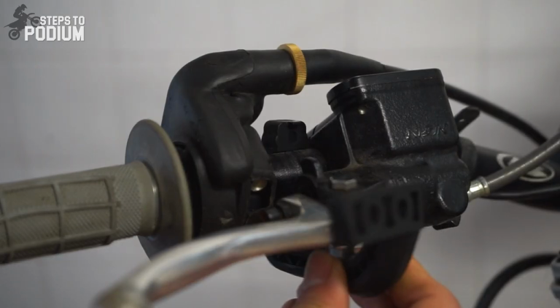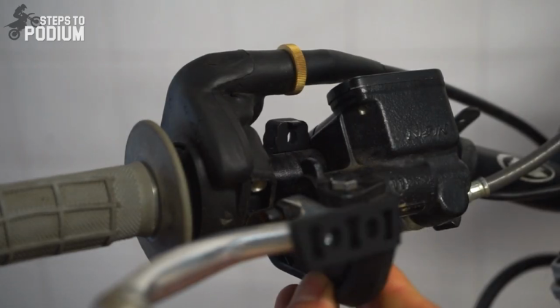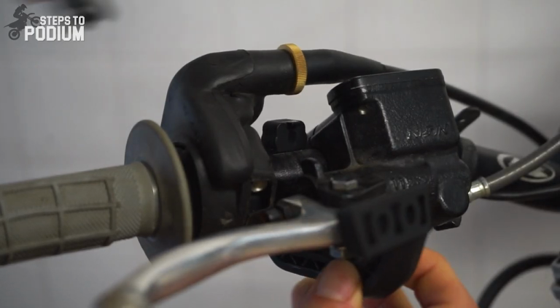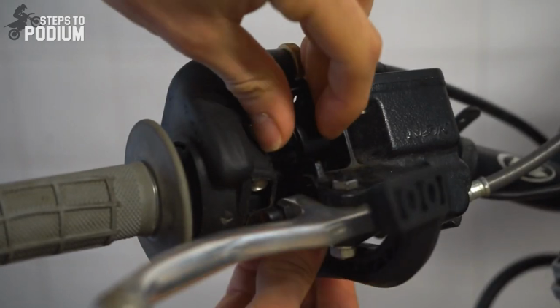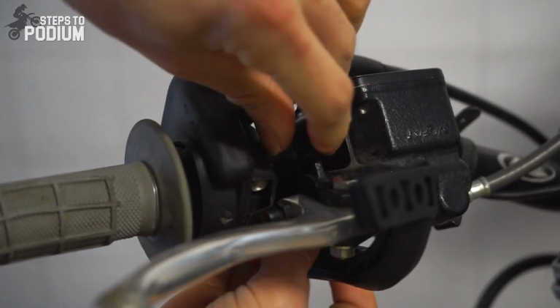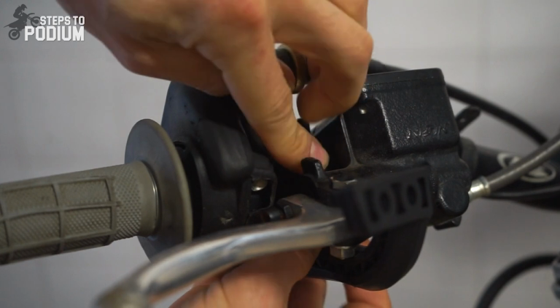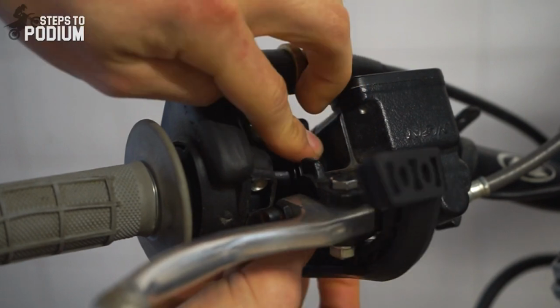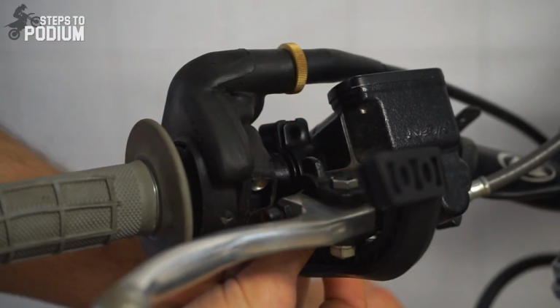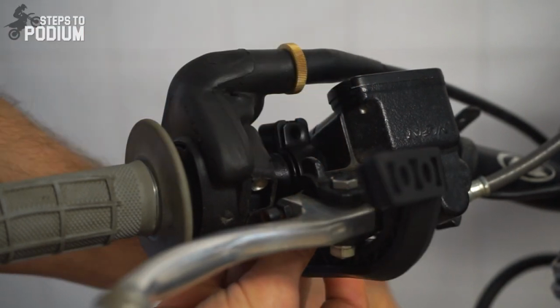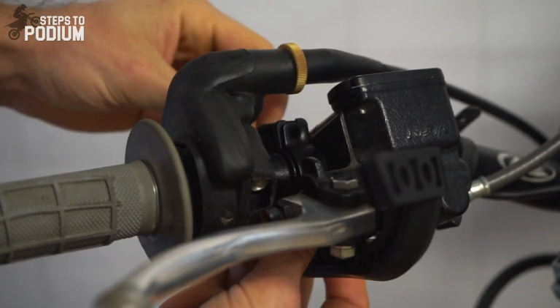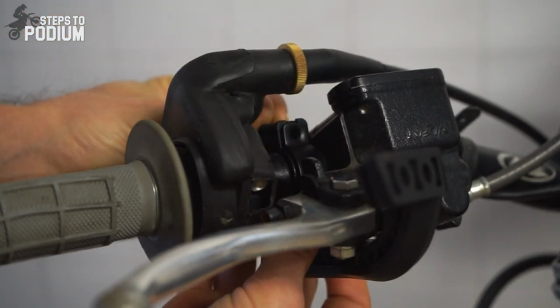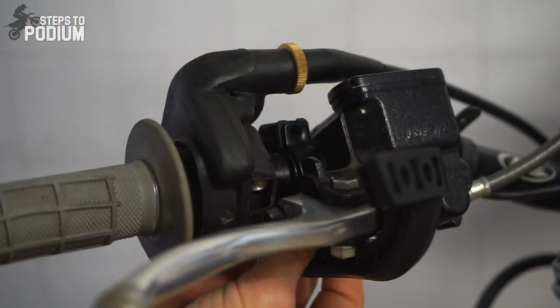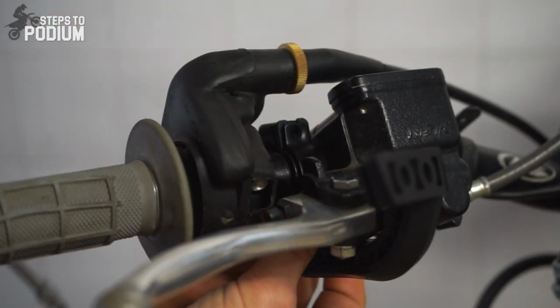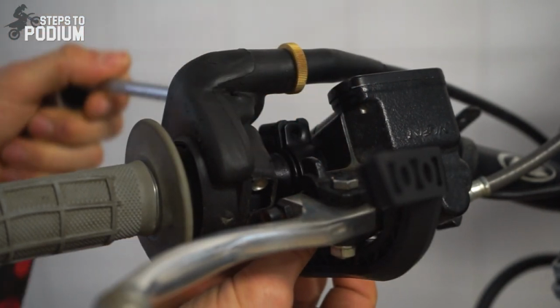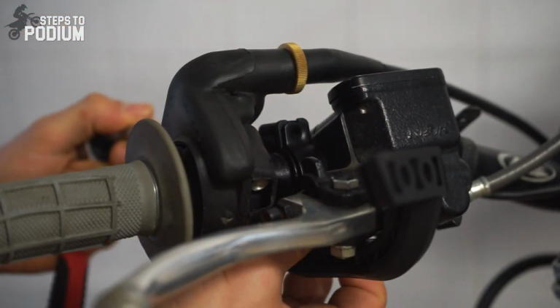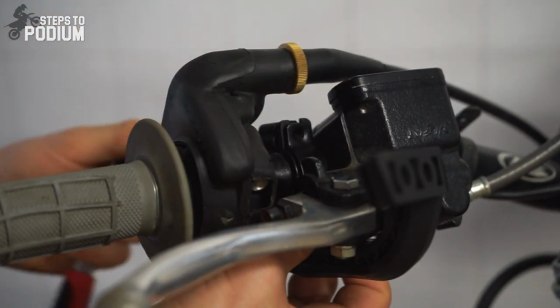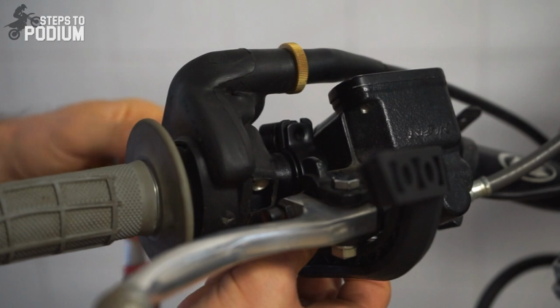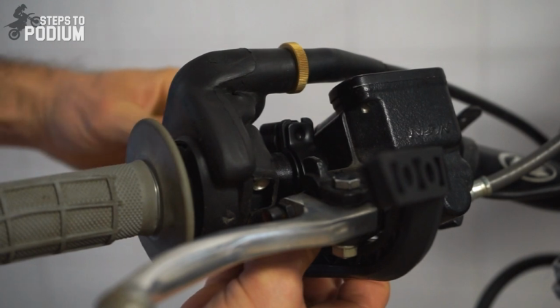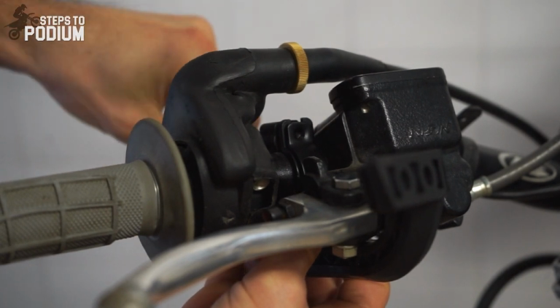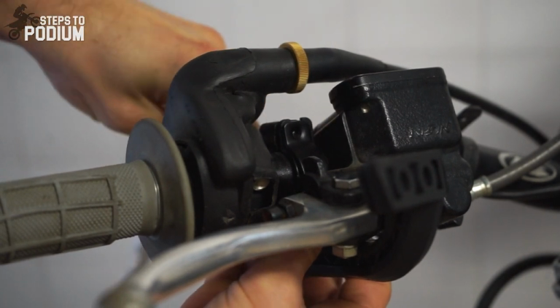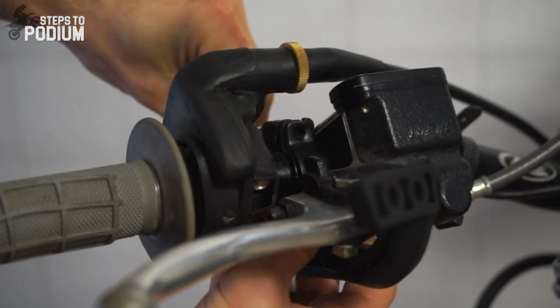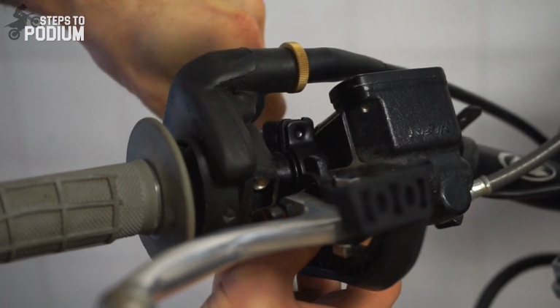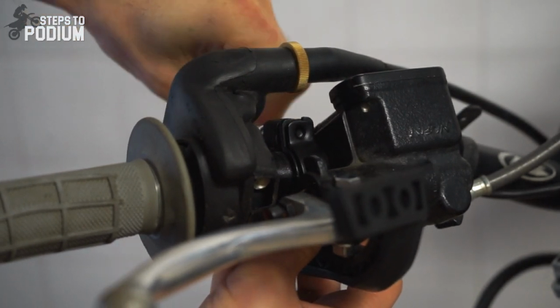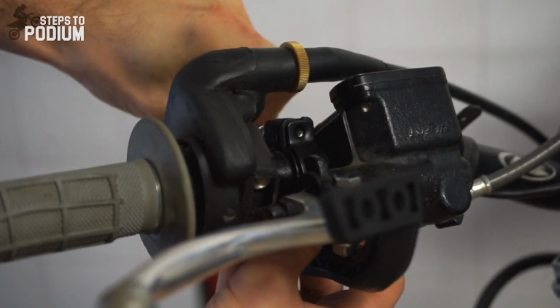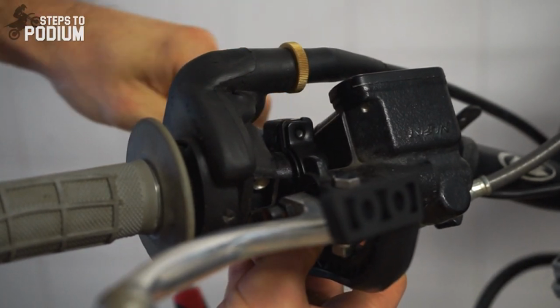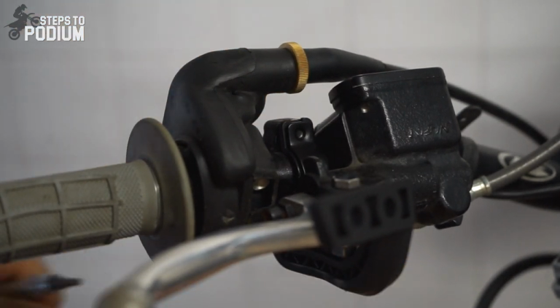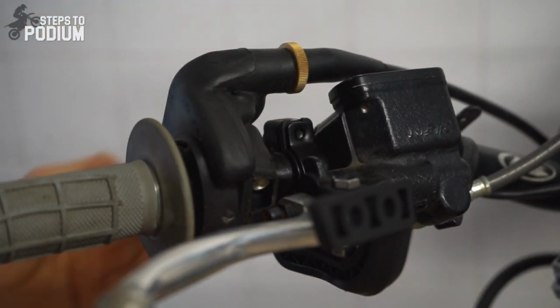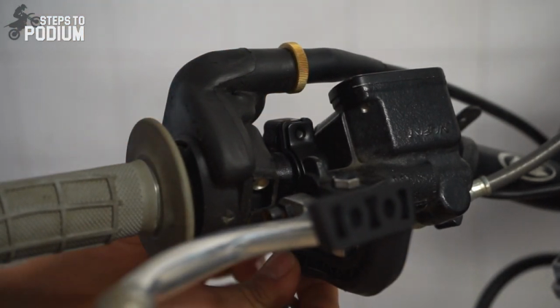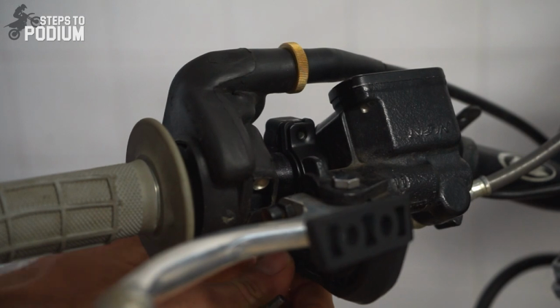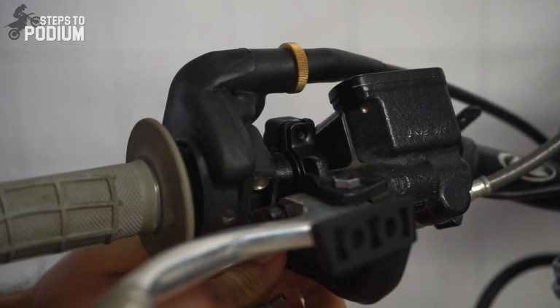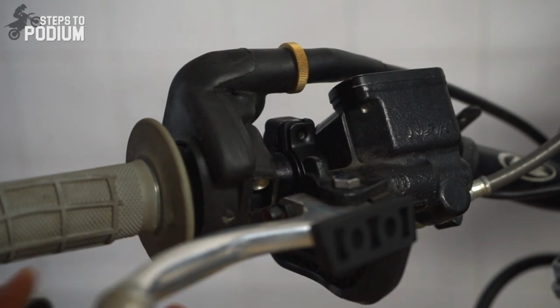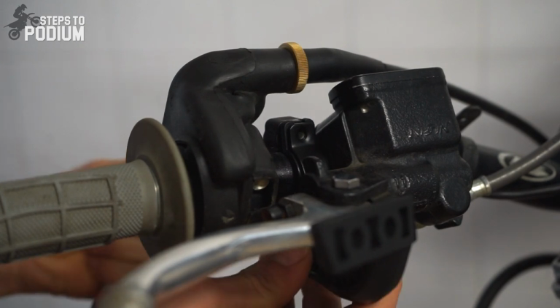It's worth mentioning that Polisport's existing handlebar support was completely revised for this new handguard range. It's a lot stiffer and it's really easy to install. You can do the entire installation with just a 6mm Allen key.